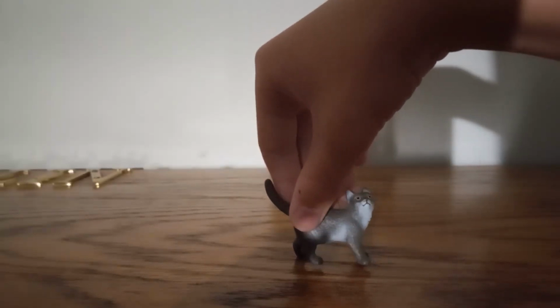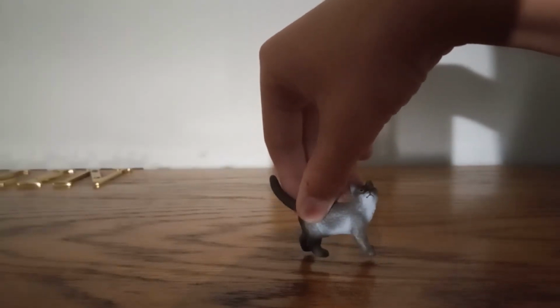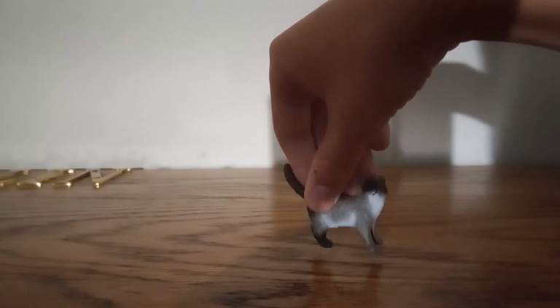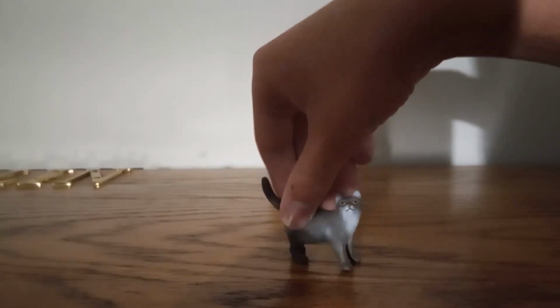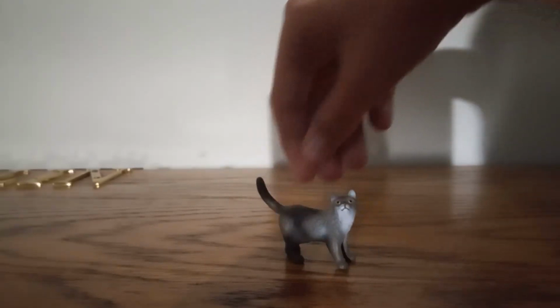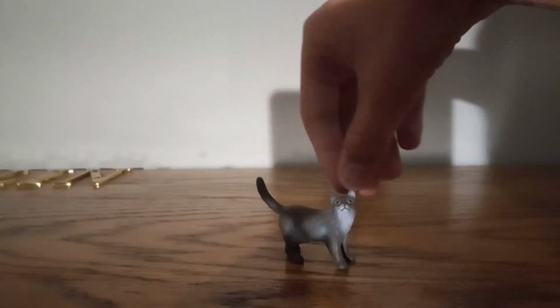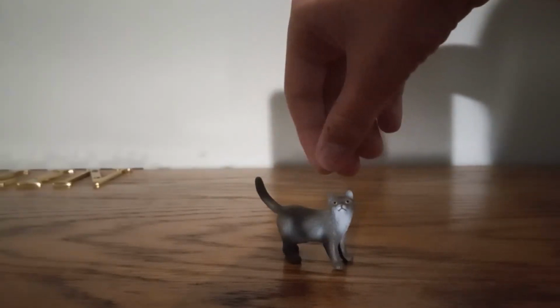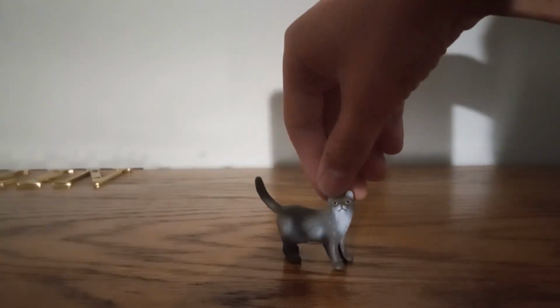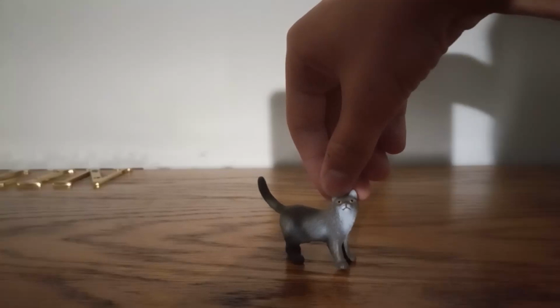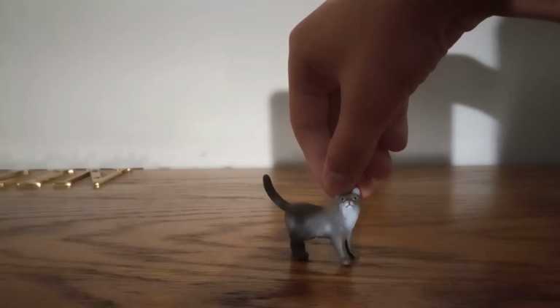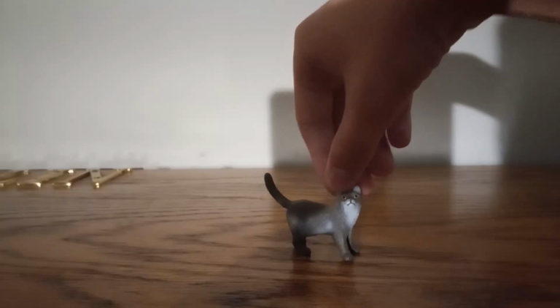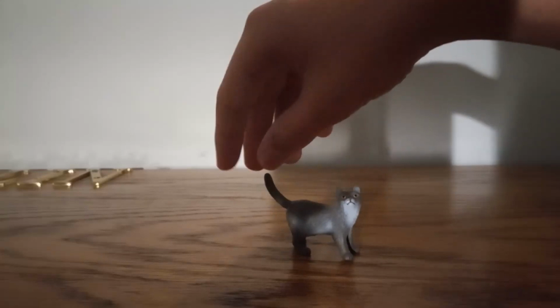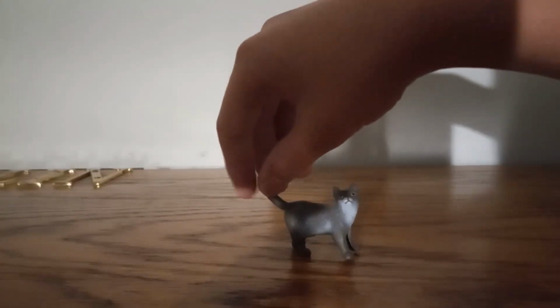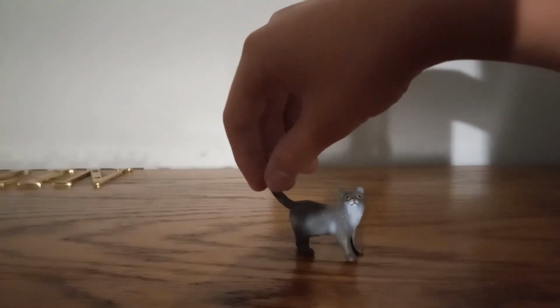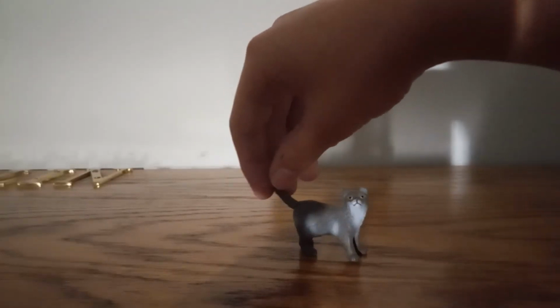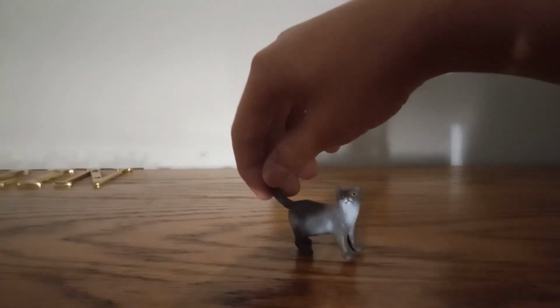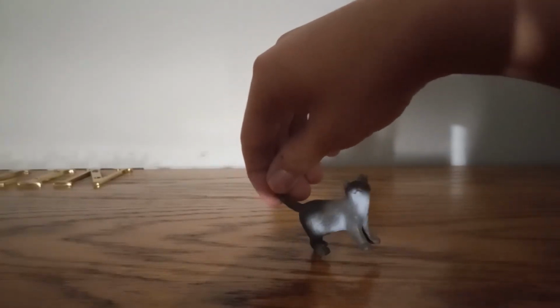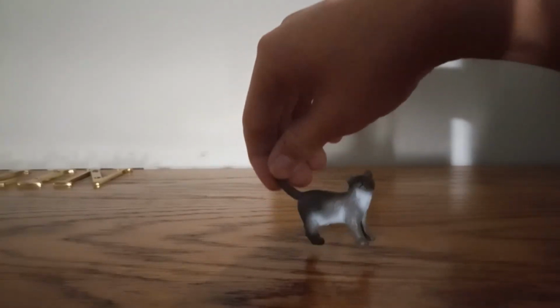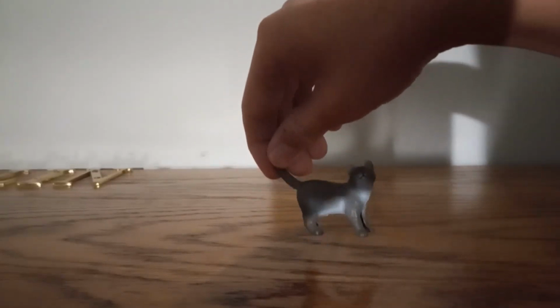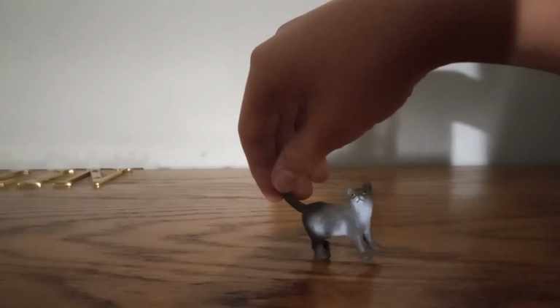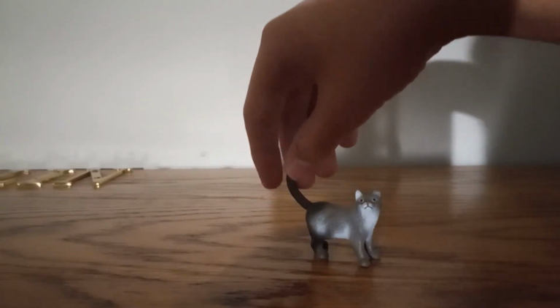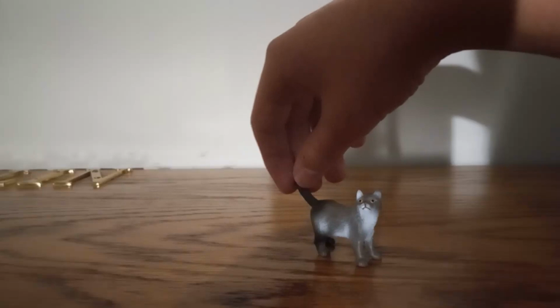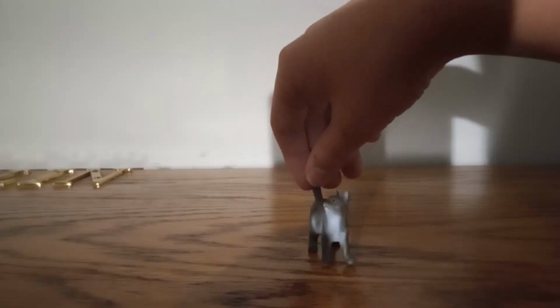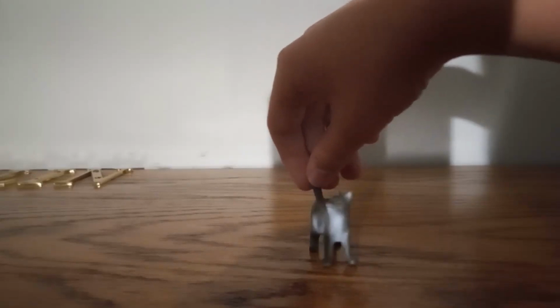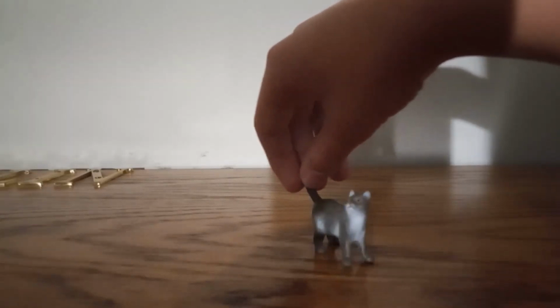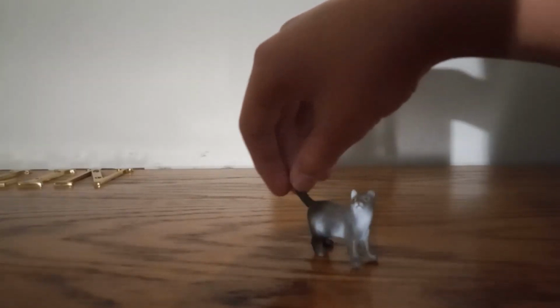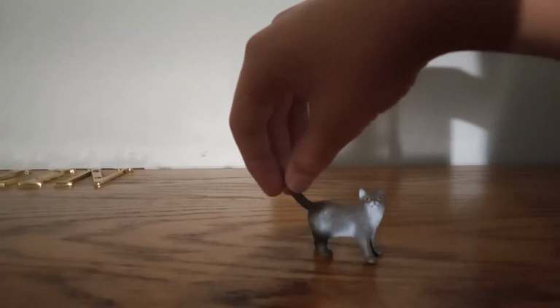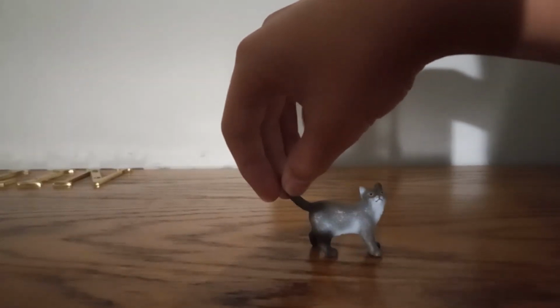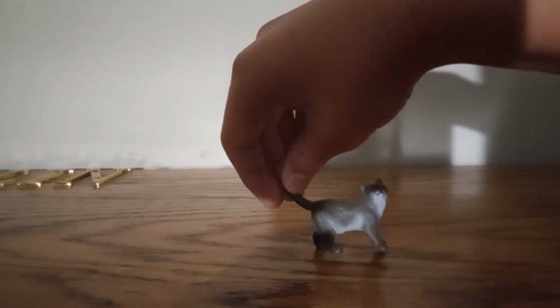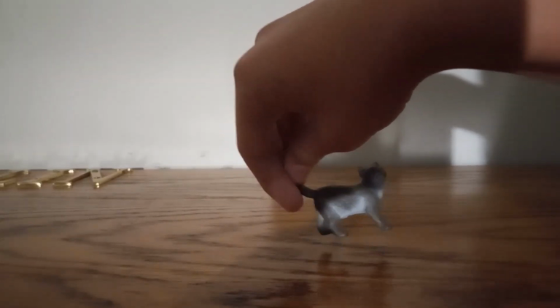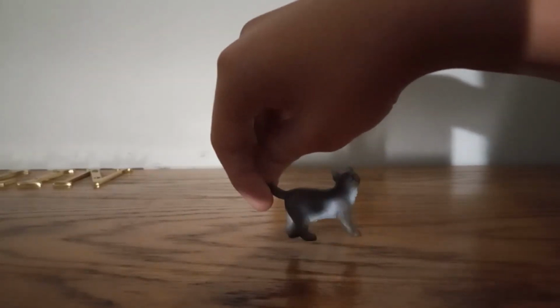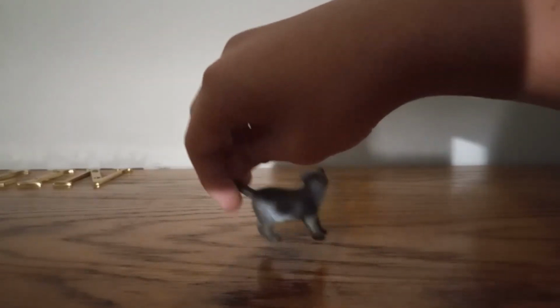I really like the look of British Shorthair Cats in real life. The Schleich toy? Not really. It's a bad figure.